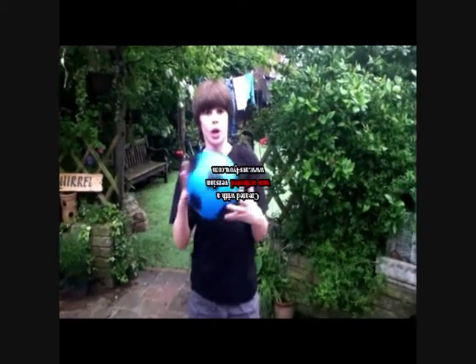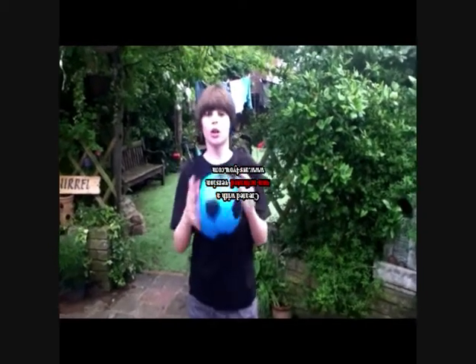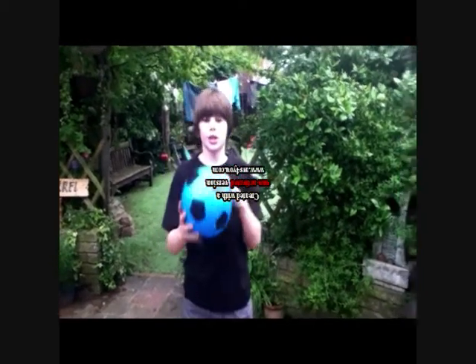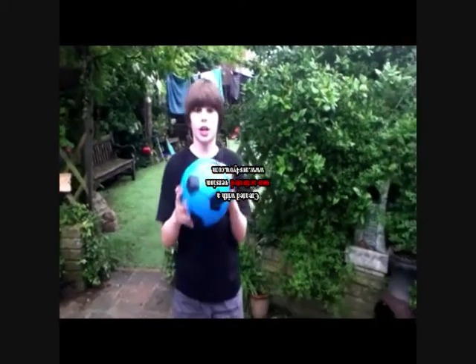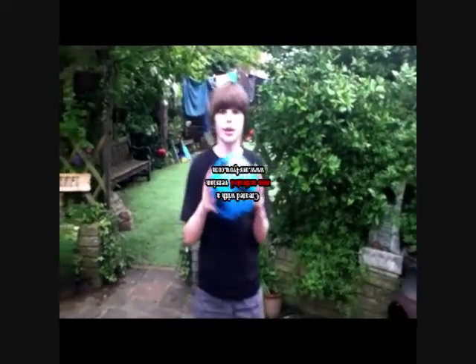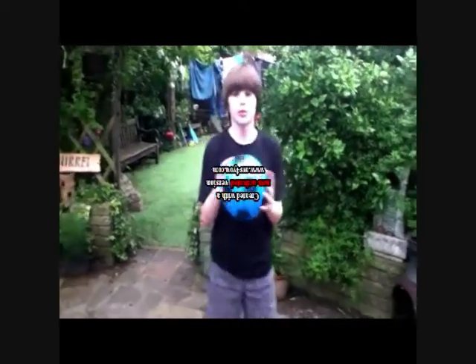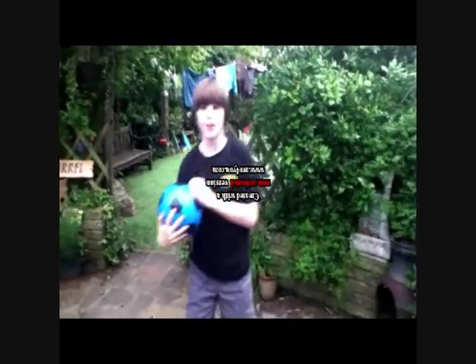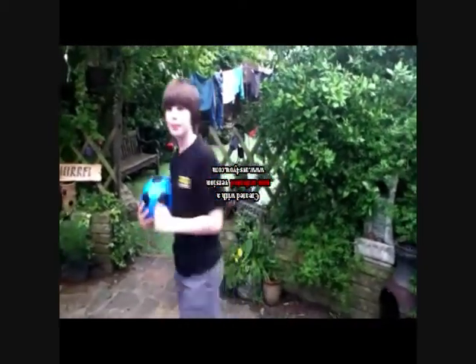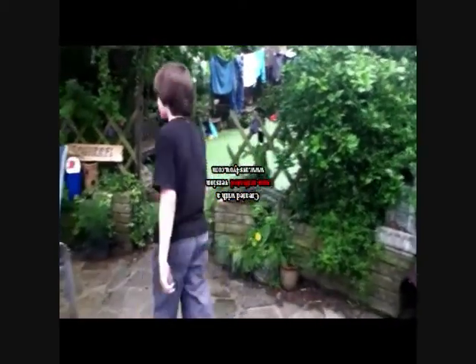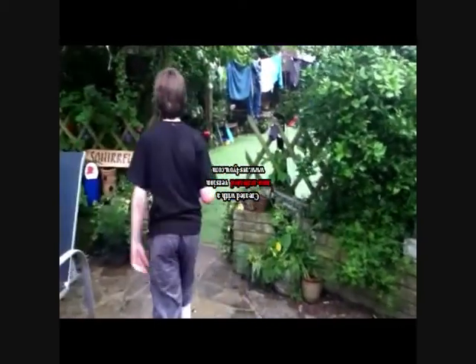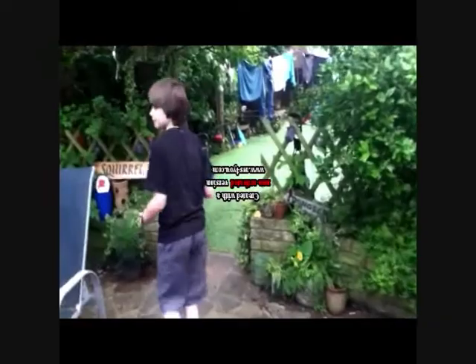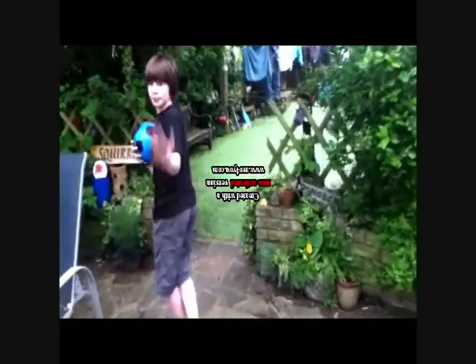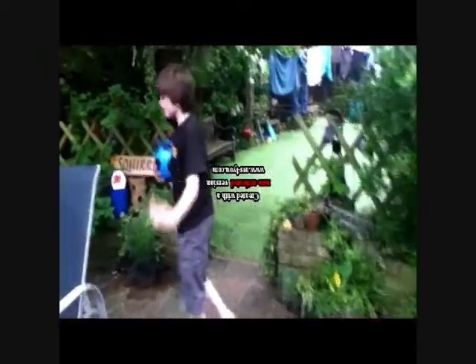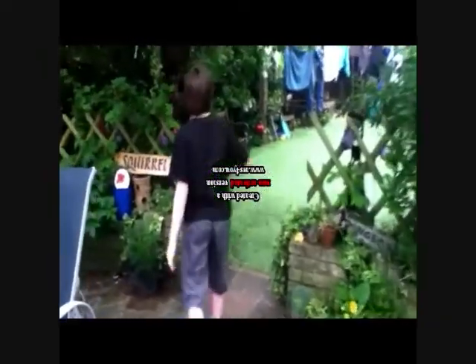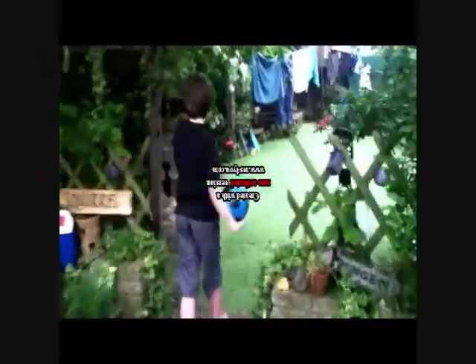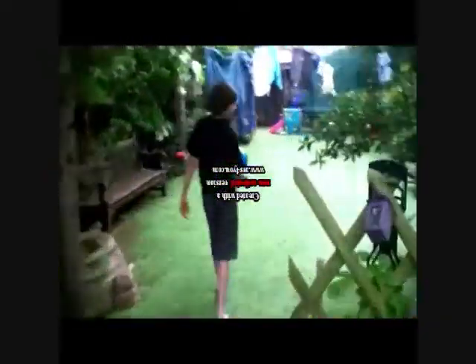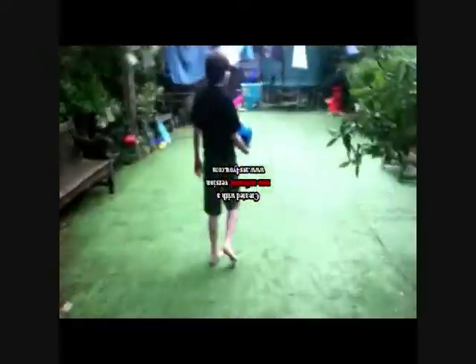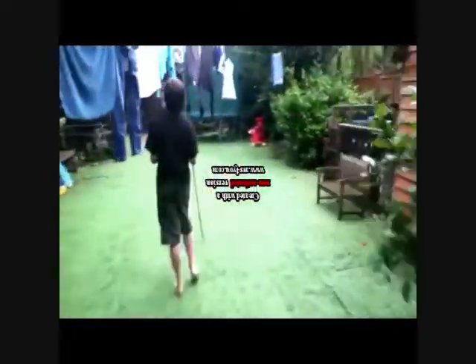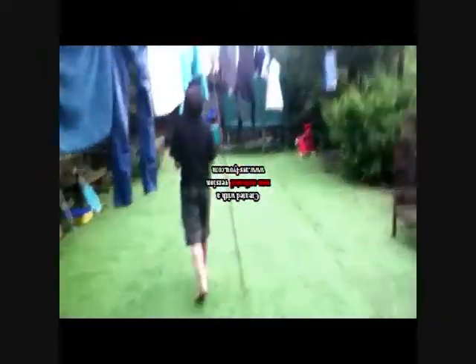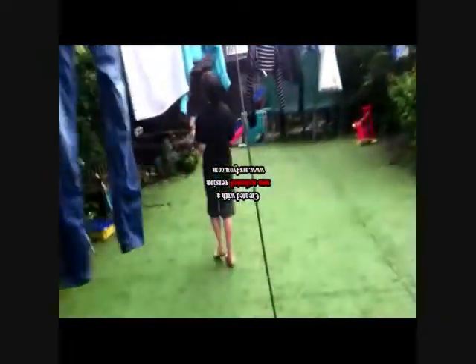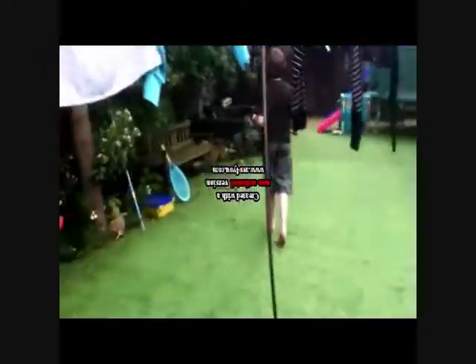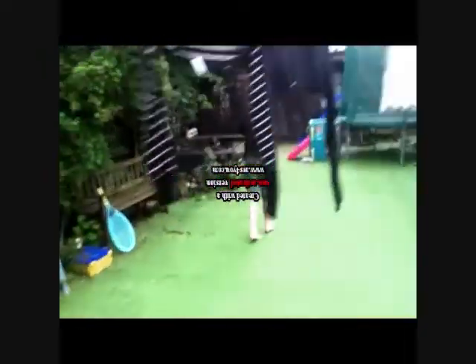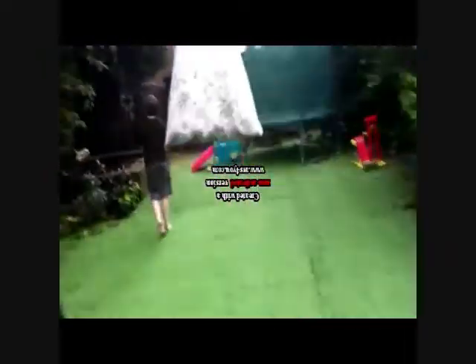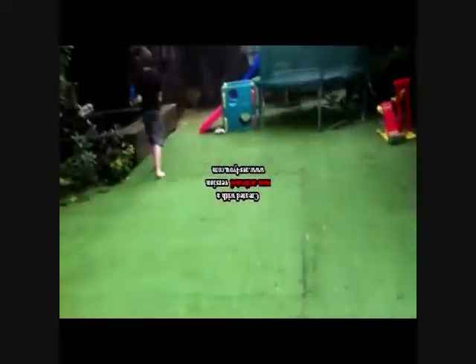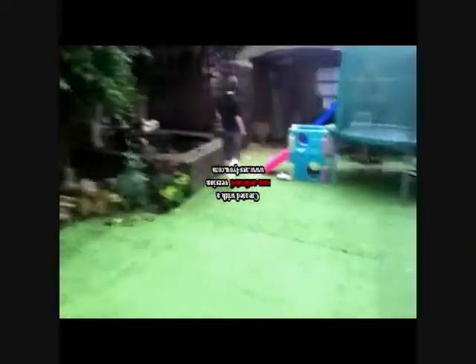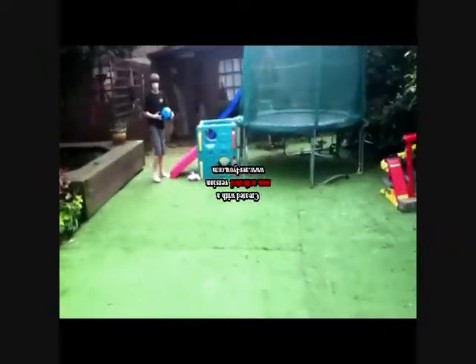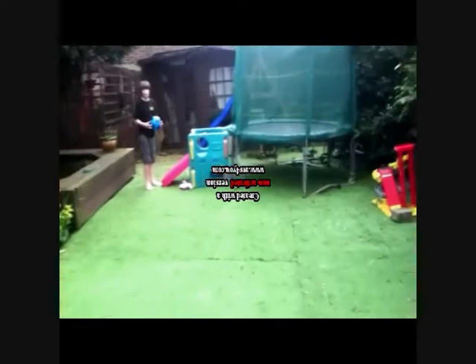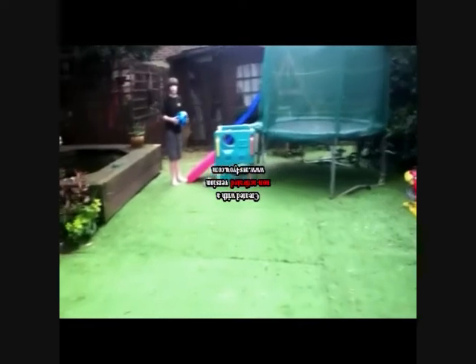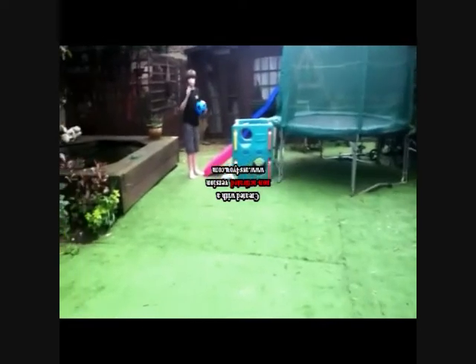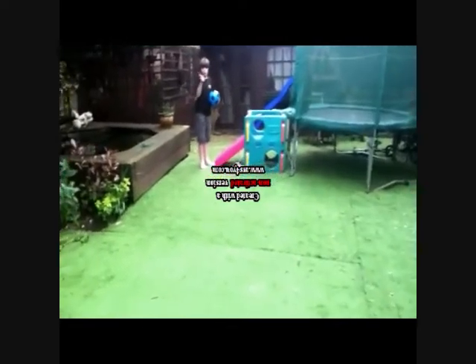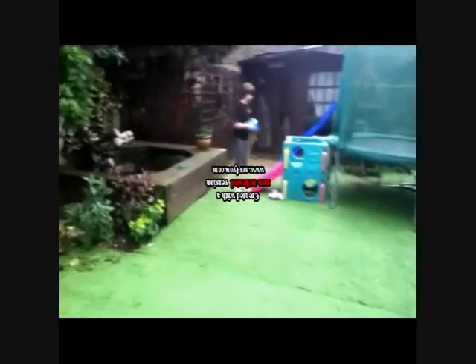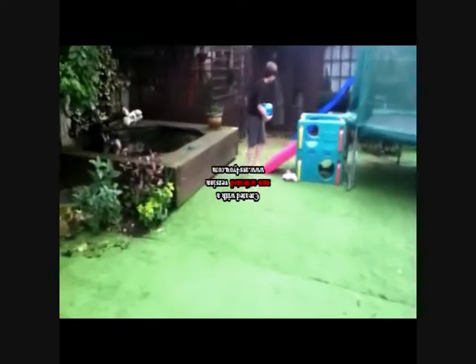I'm going to be showing you something that I can do on the trampoline. Let's do this.